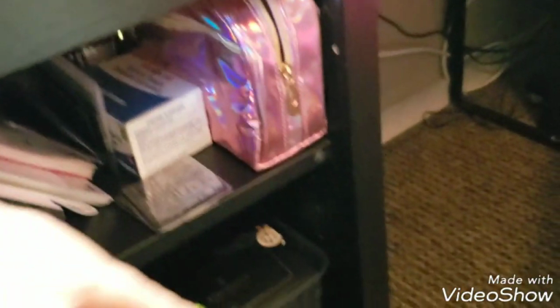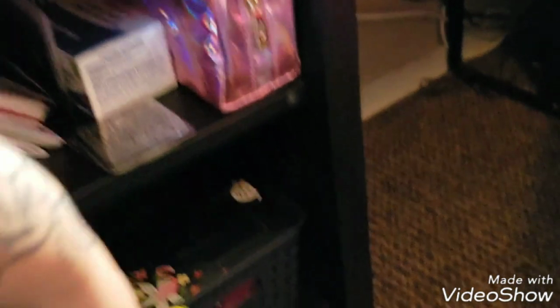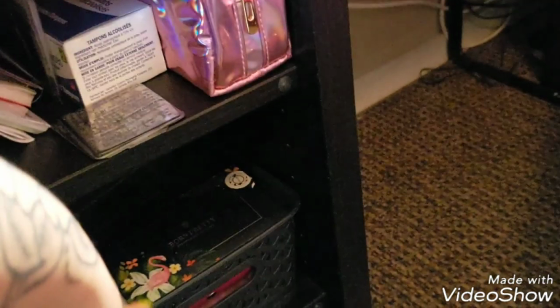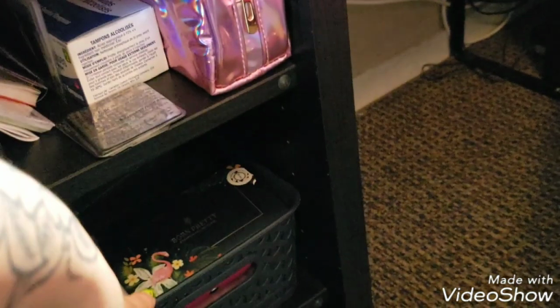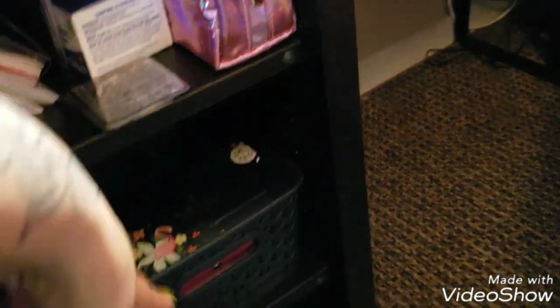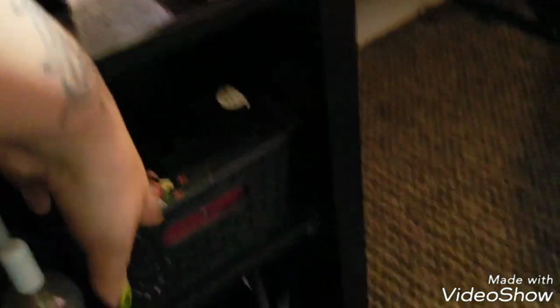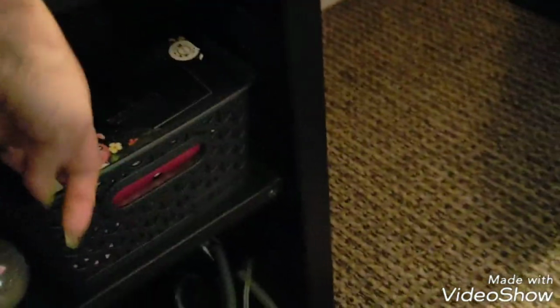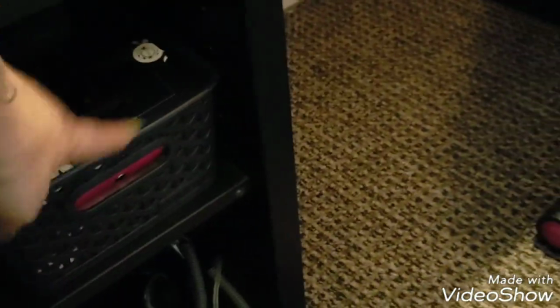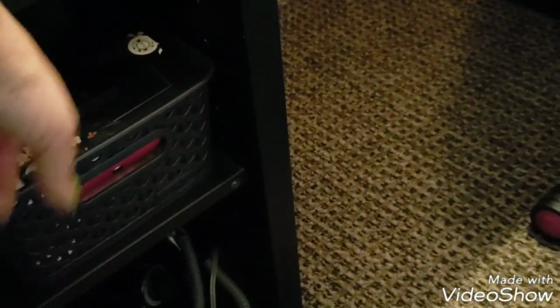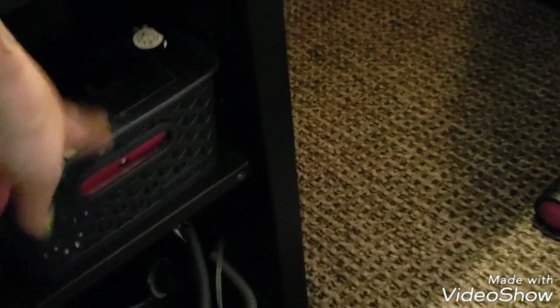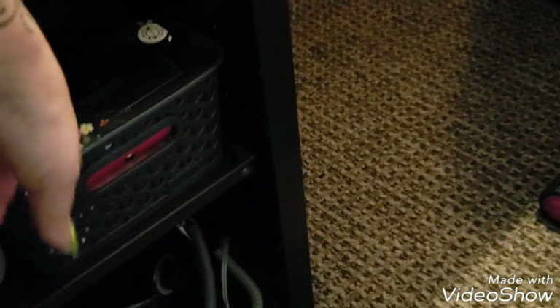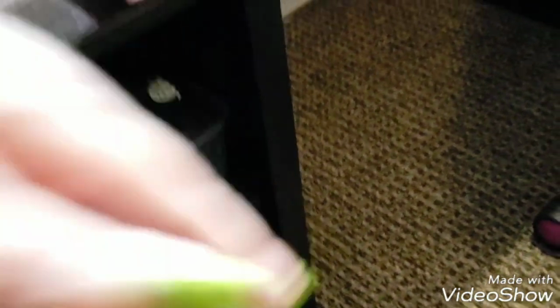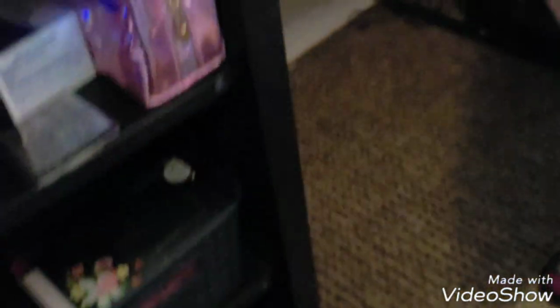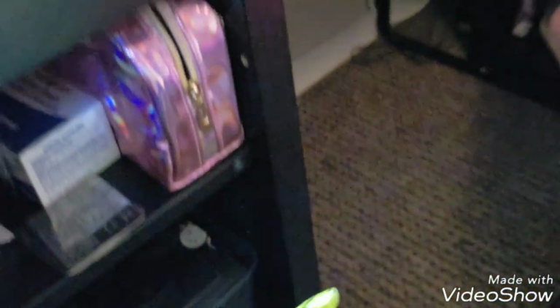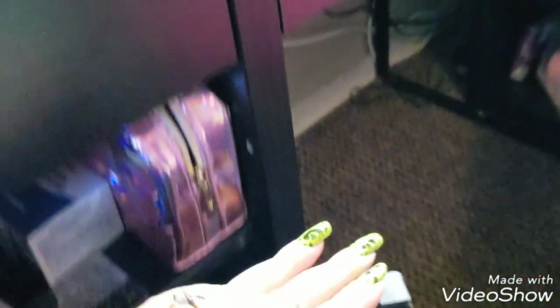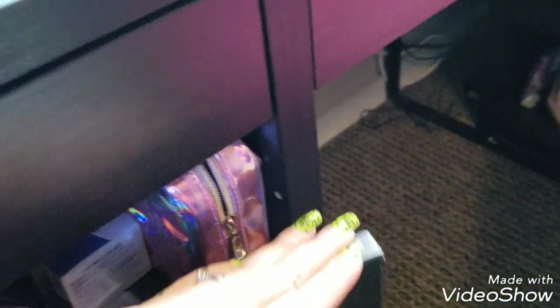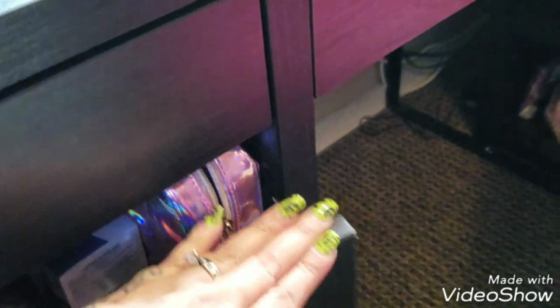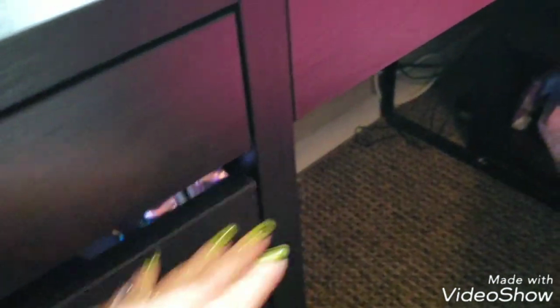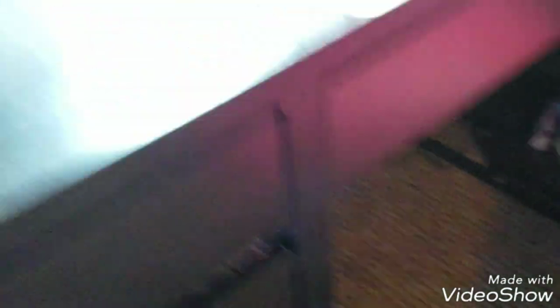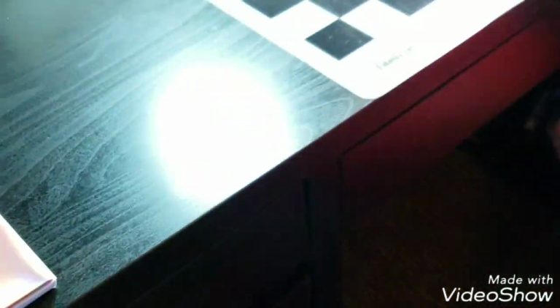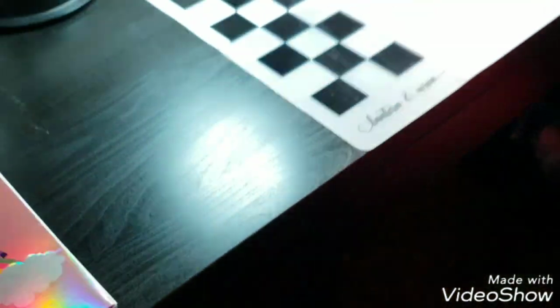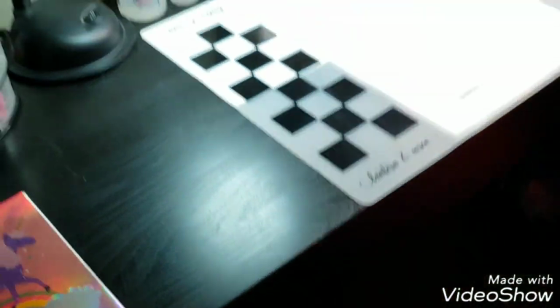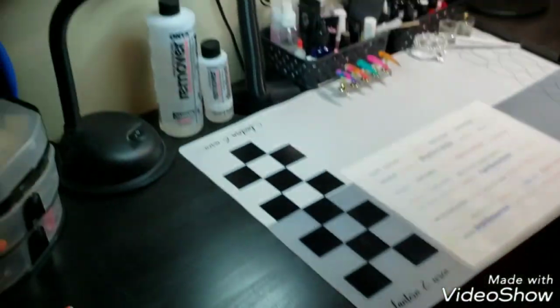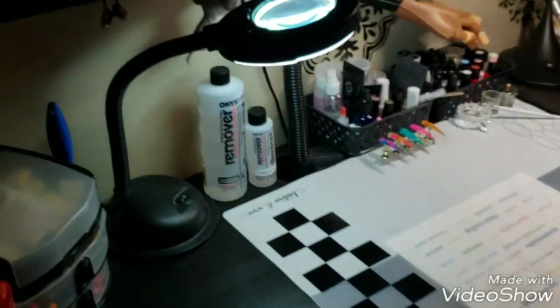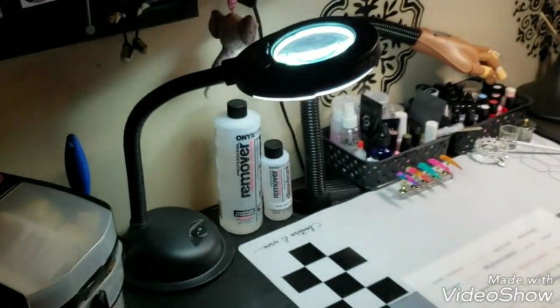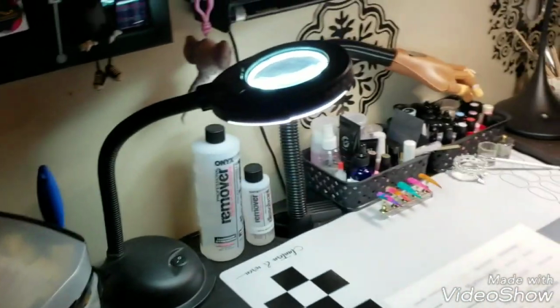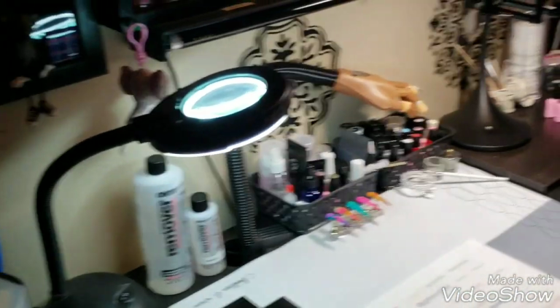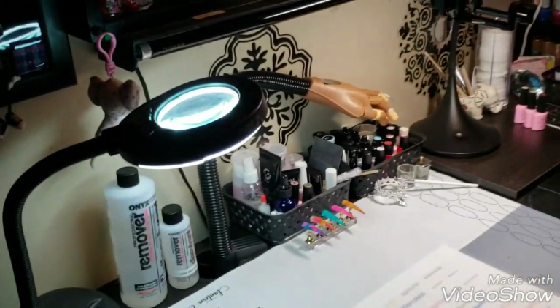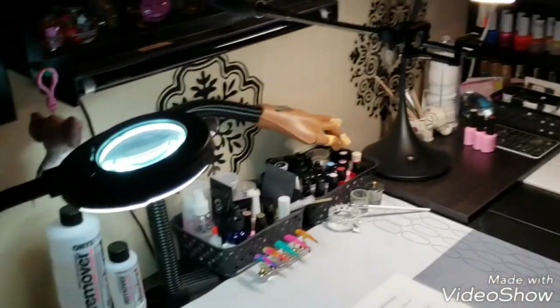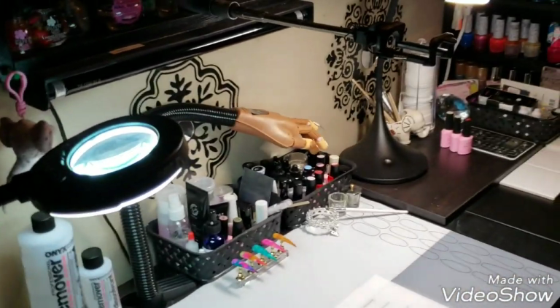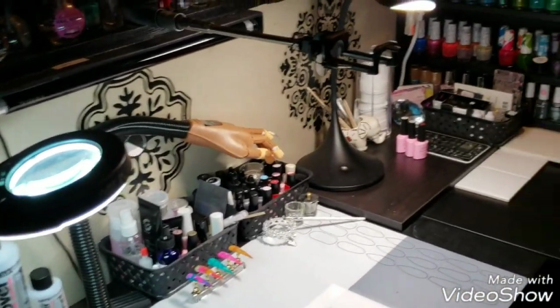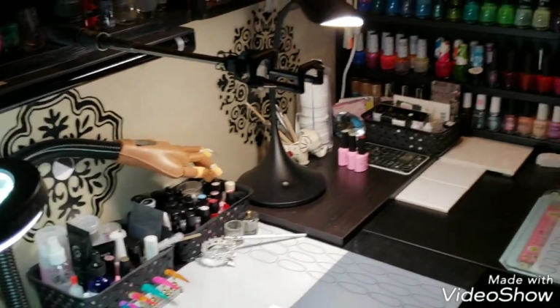And in here I also have all my stamping plates. So yeah, a little bonus tour of my room — this is where the magic happens!